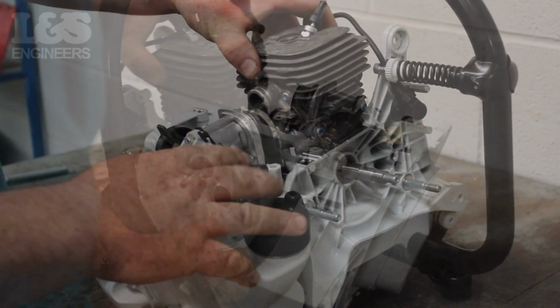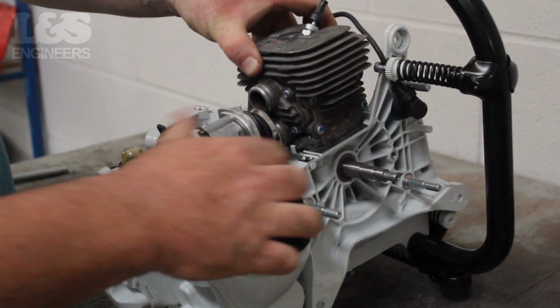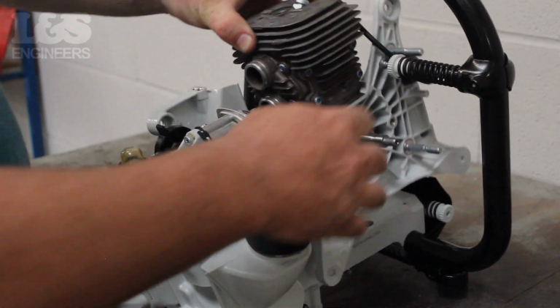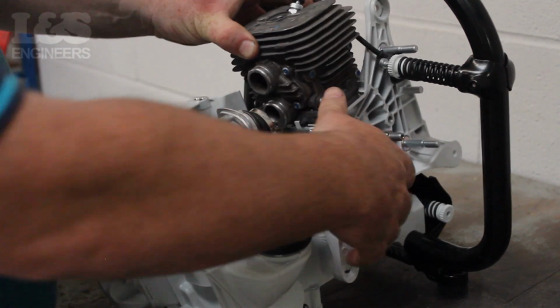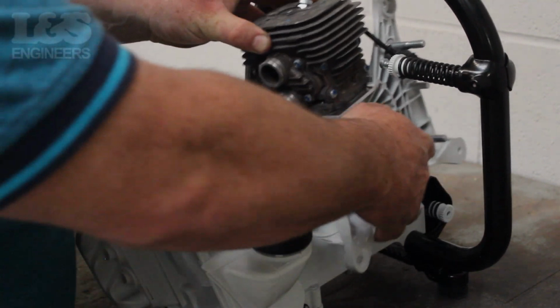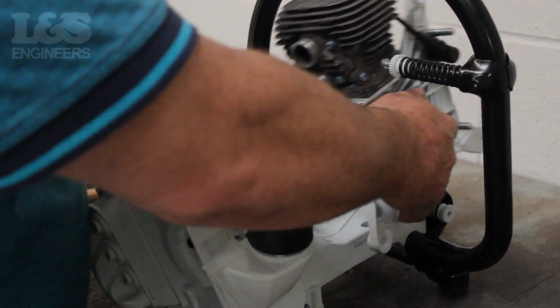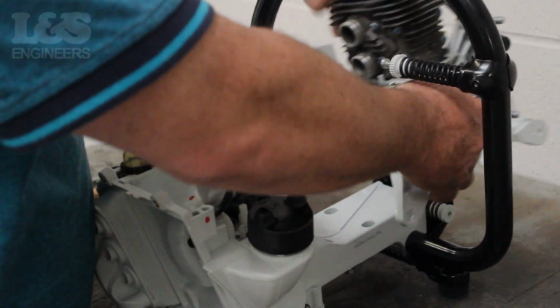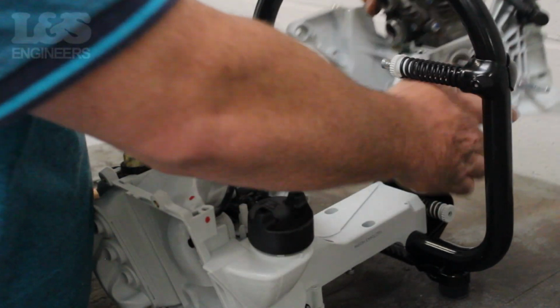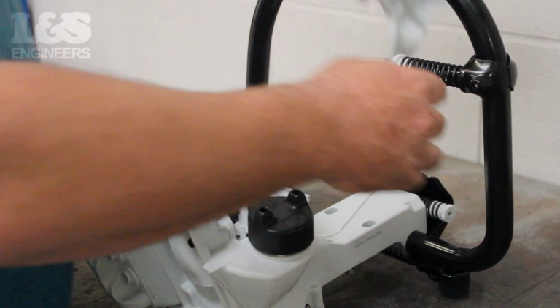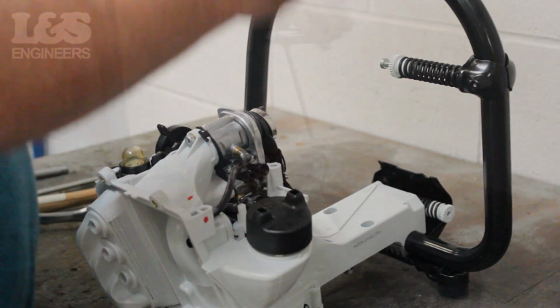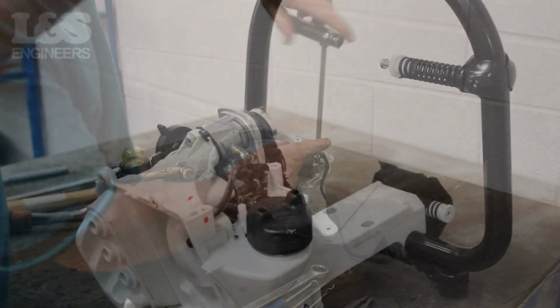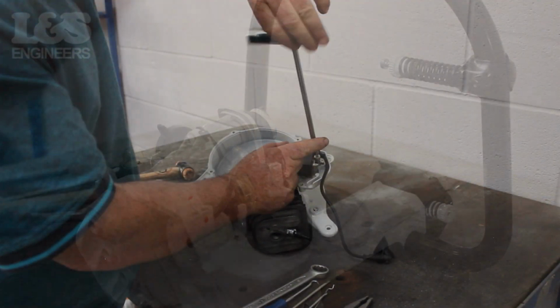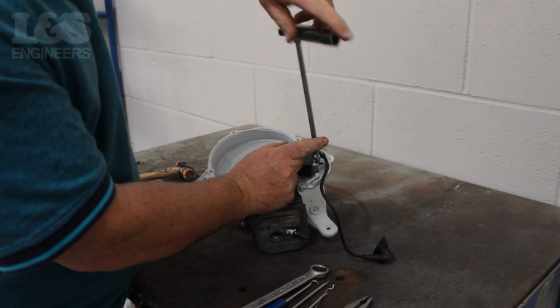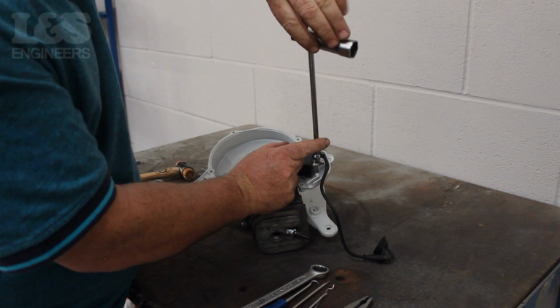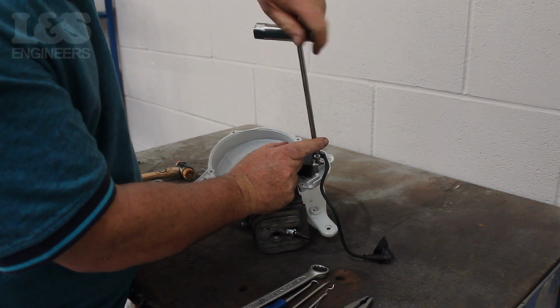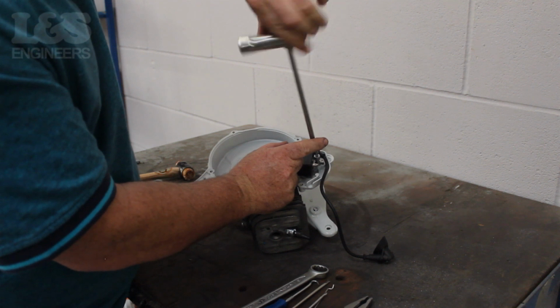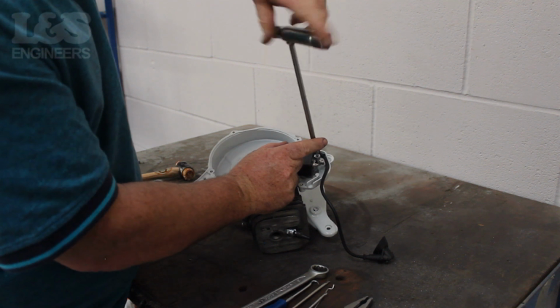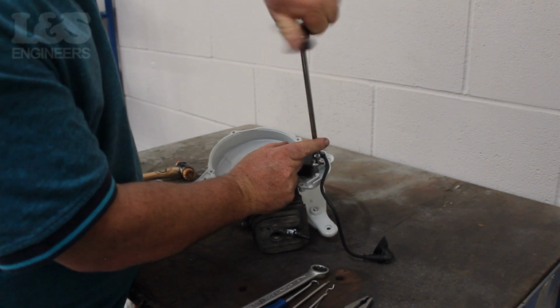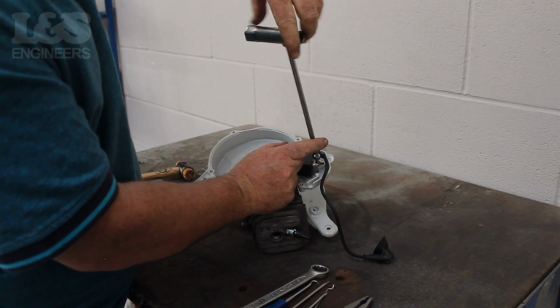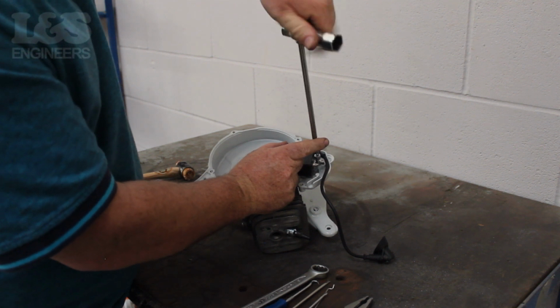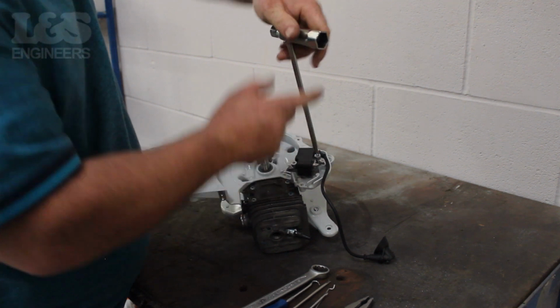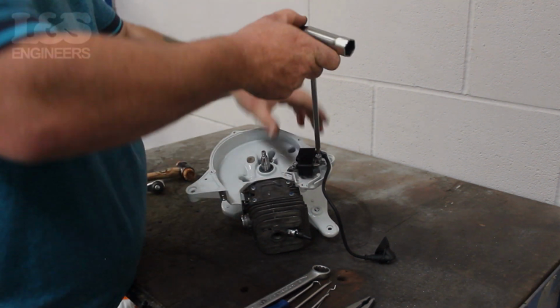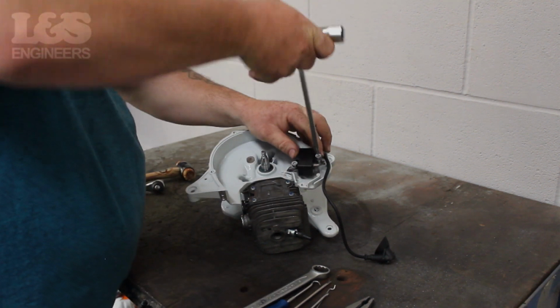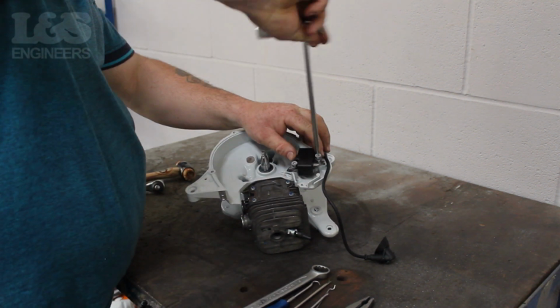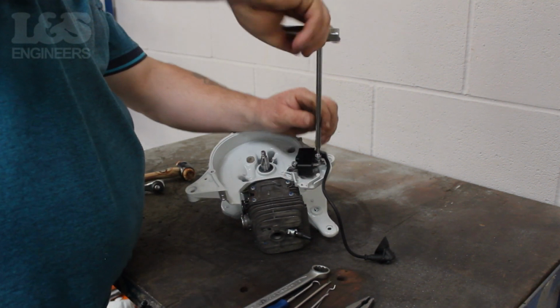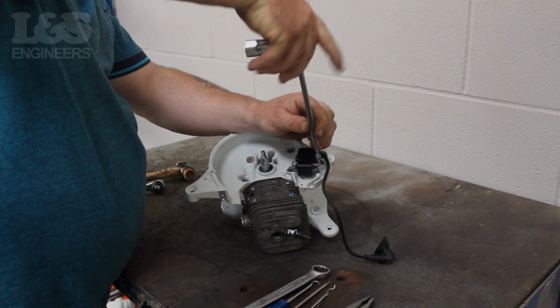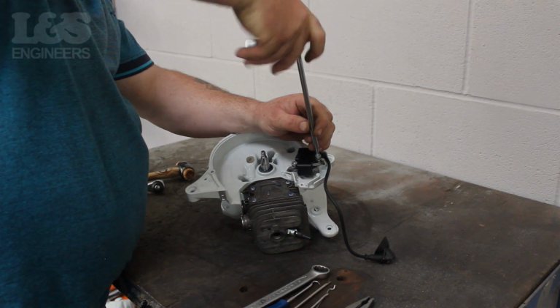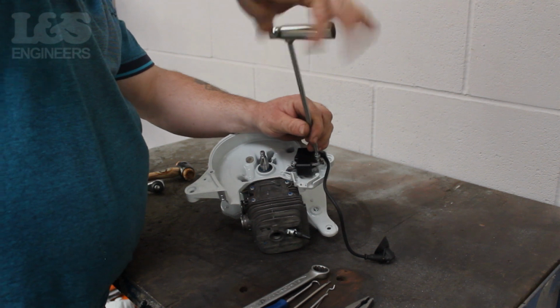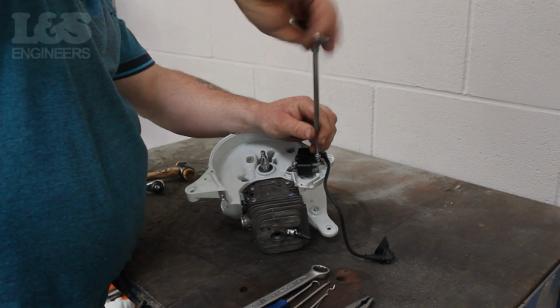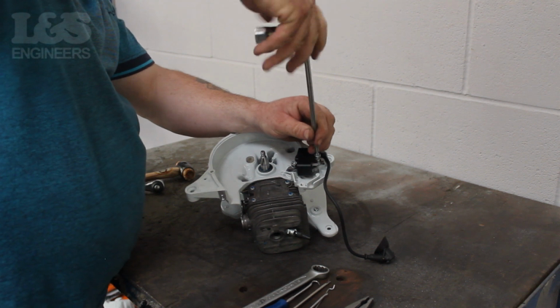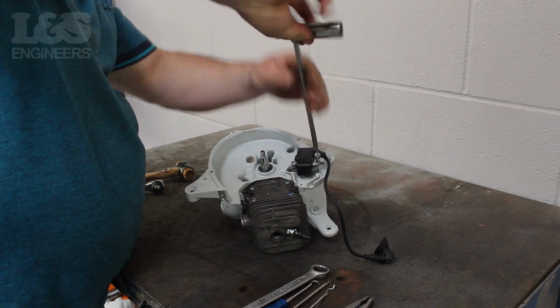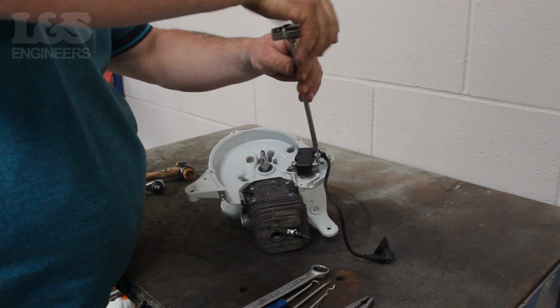Now you can completely remove the short engine. Finally, you need to remove the ignition coil. You can do this by removing the two screws holding it in place using the torque spanner.